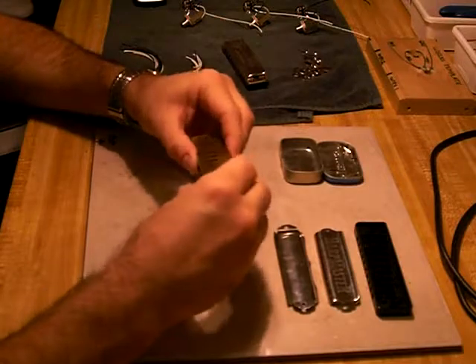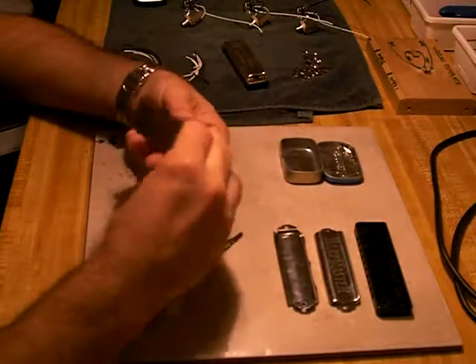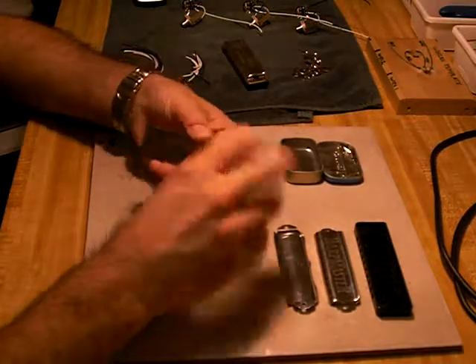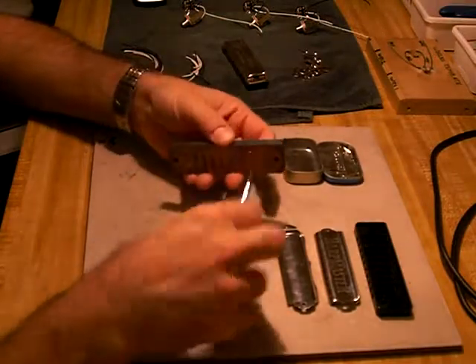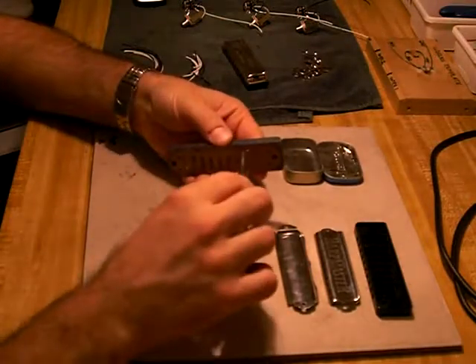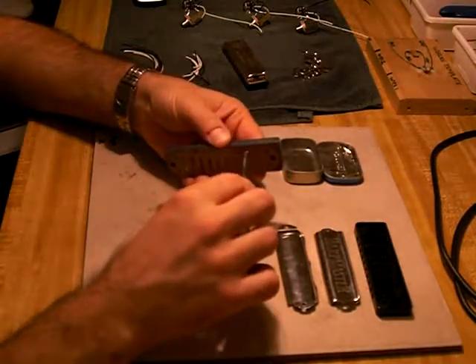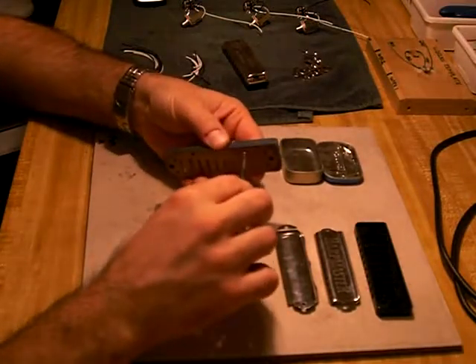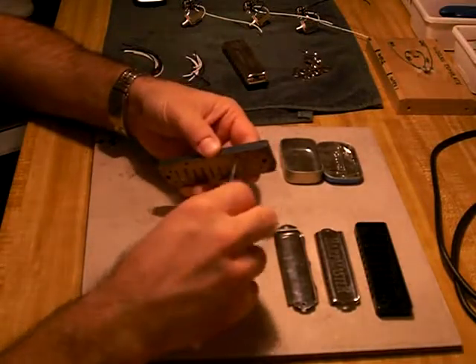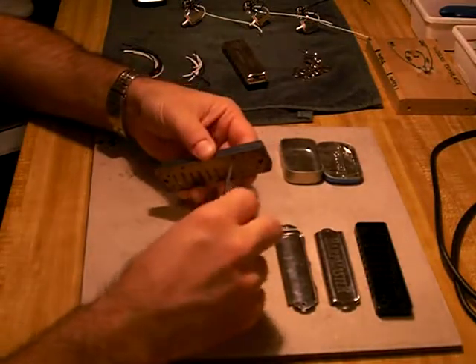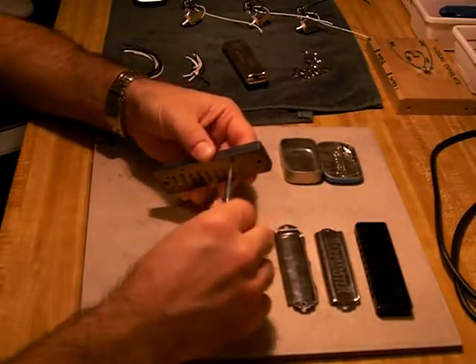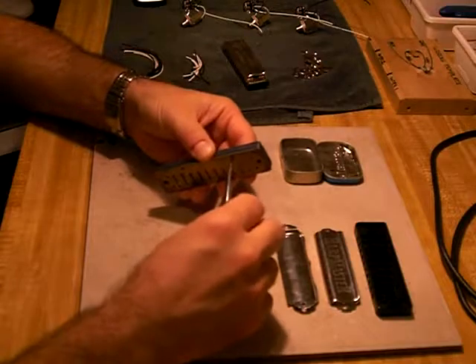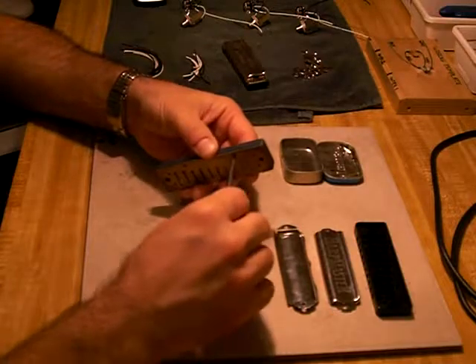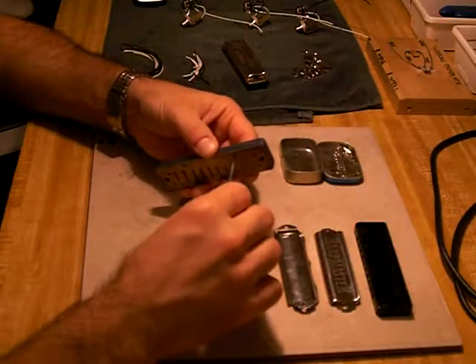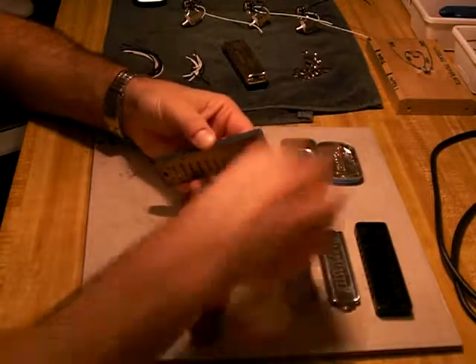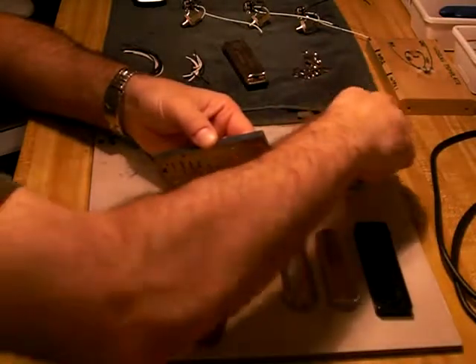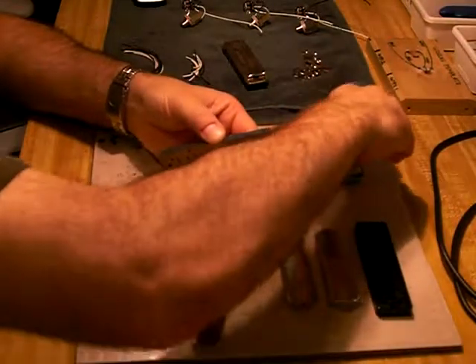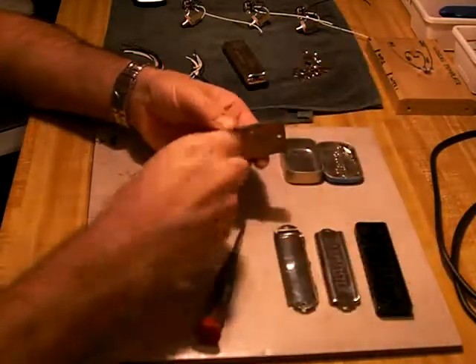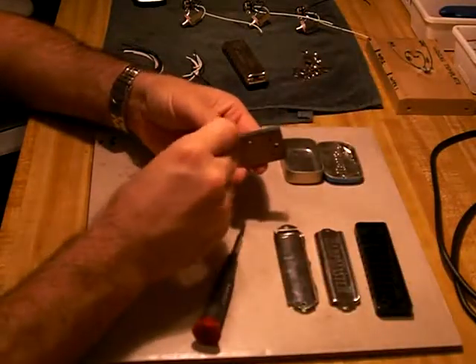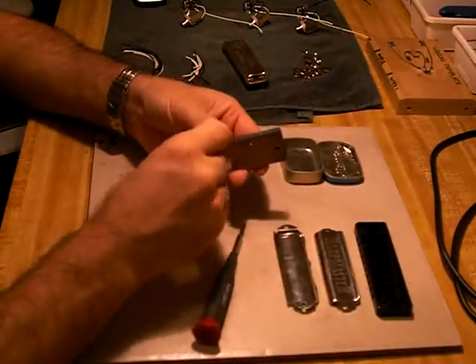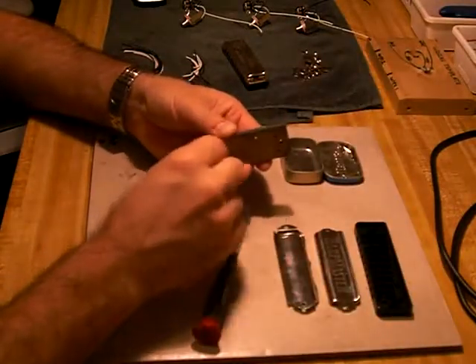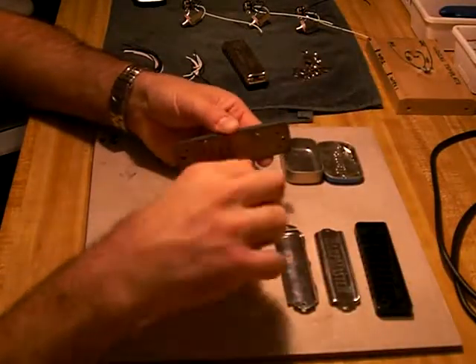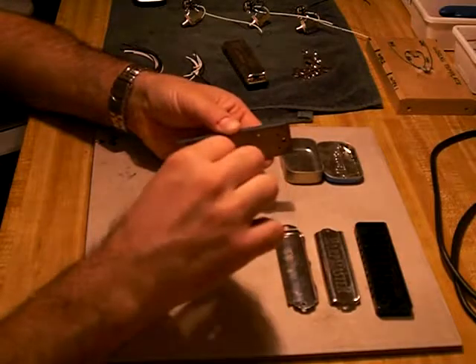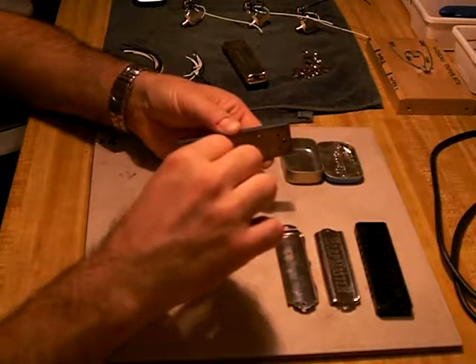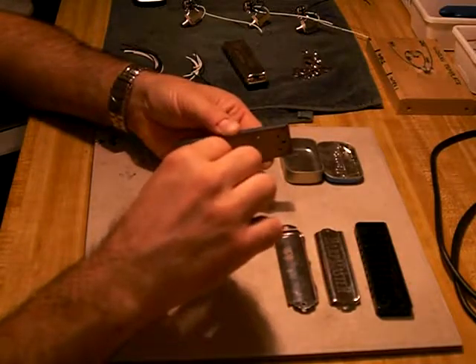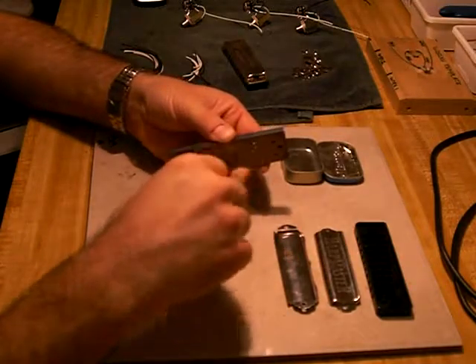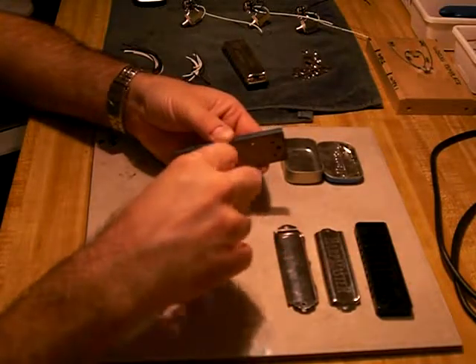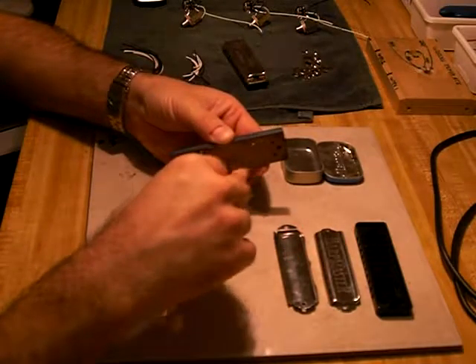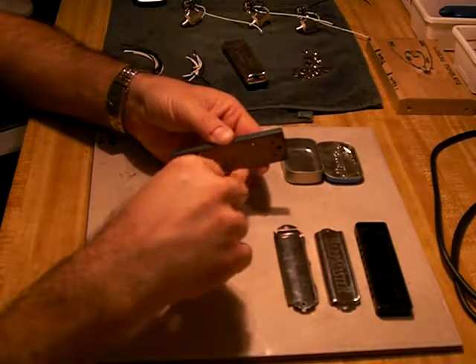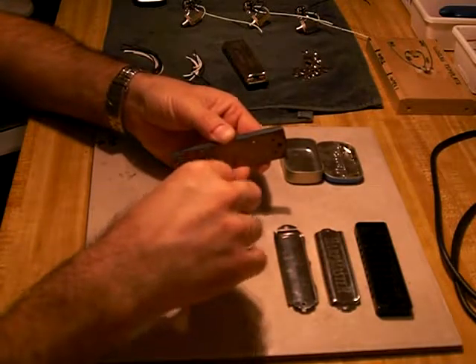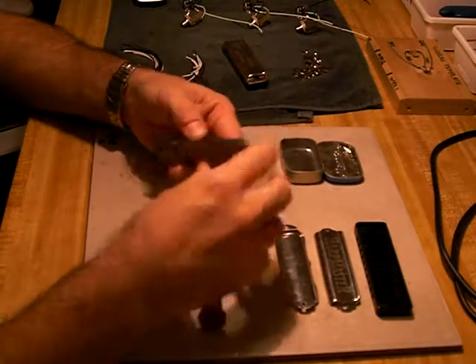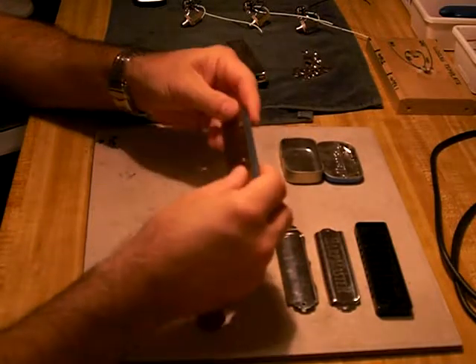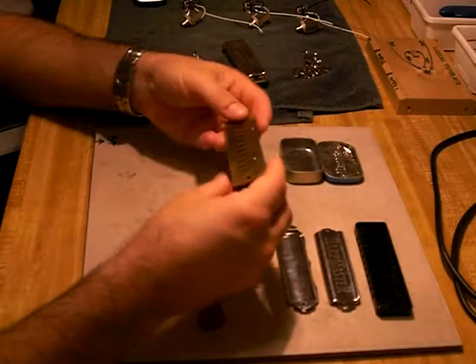Put a screw in, don't tighten it fully, just tighten it partway. Put another screw in, tighten it partway — it should still be loose.